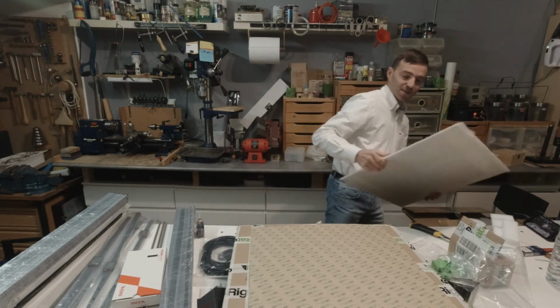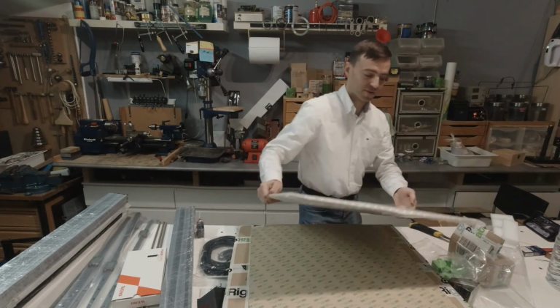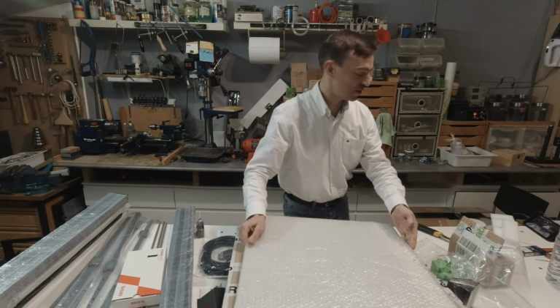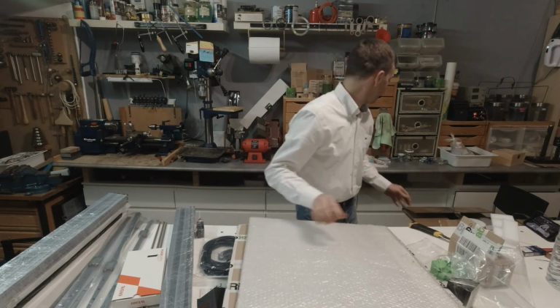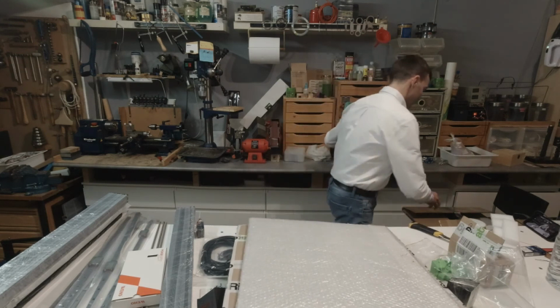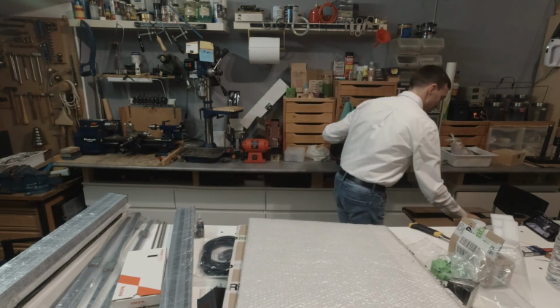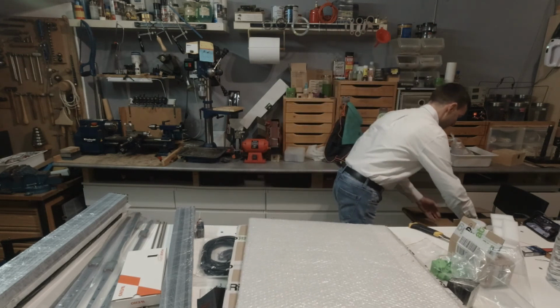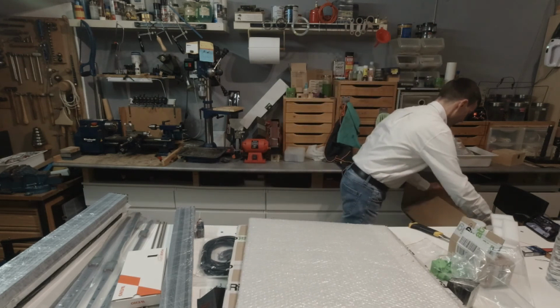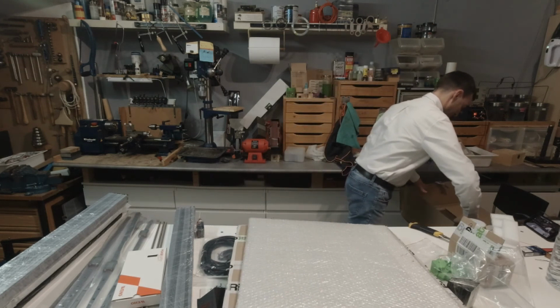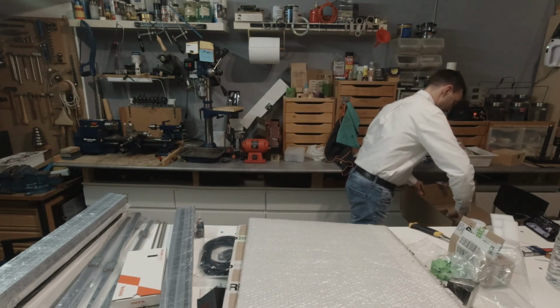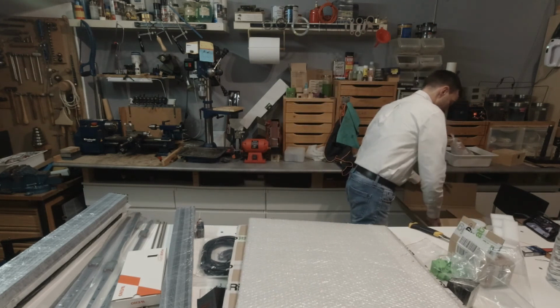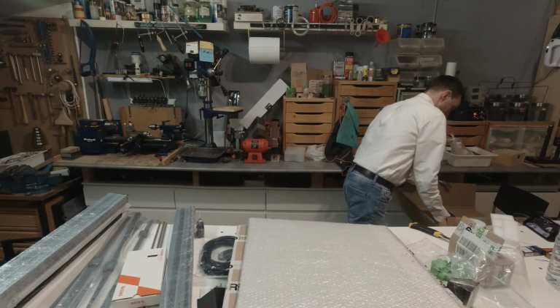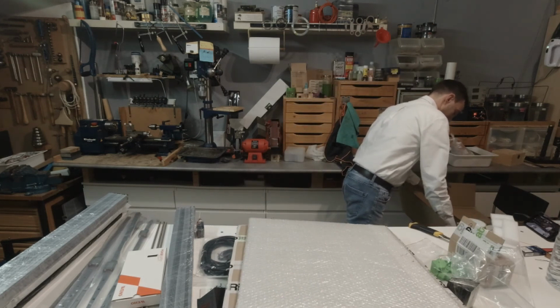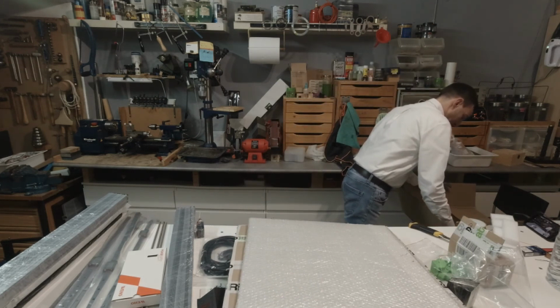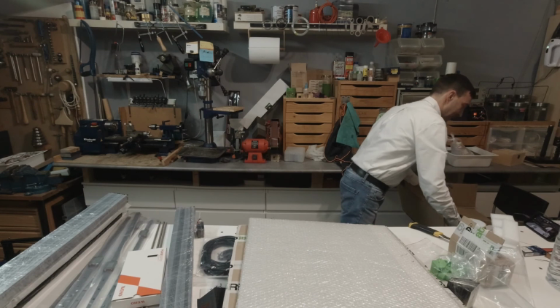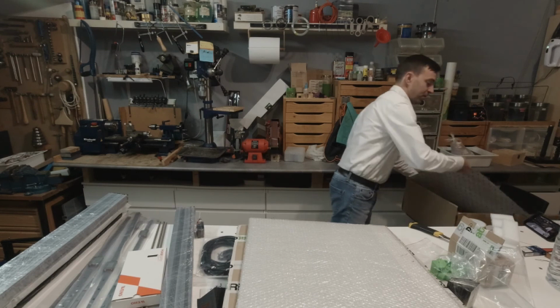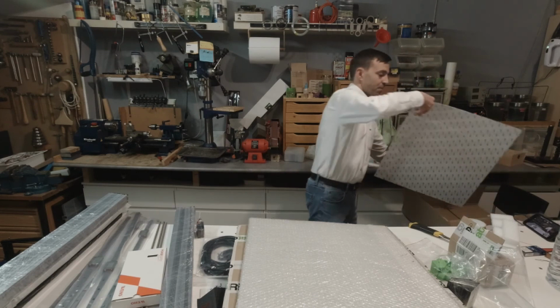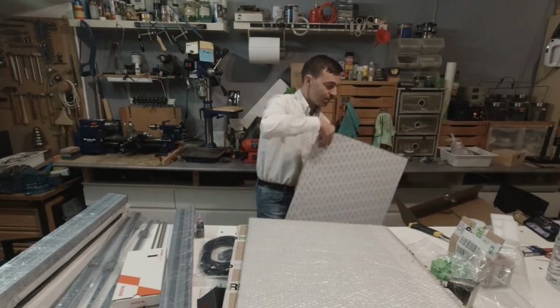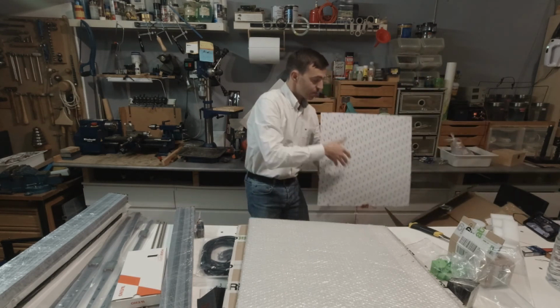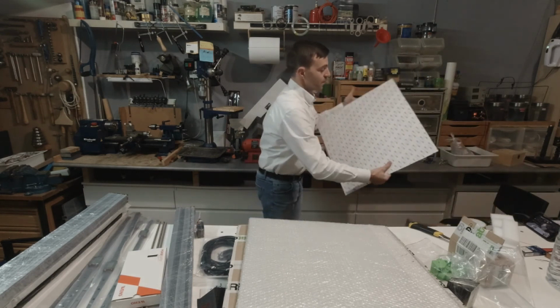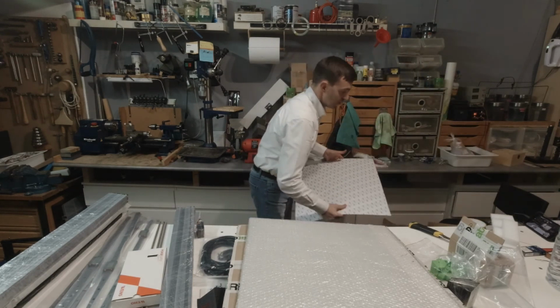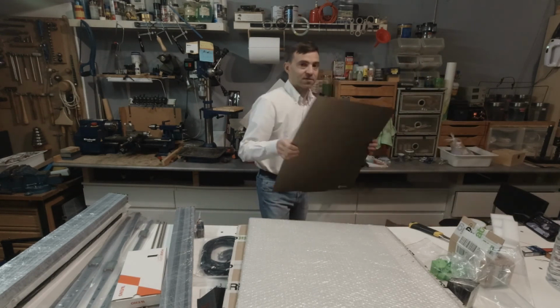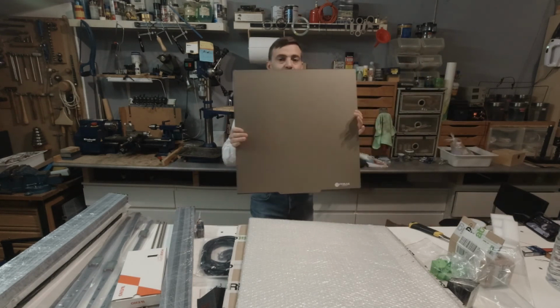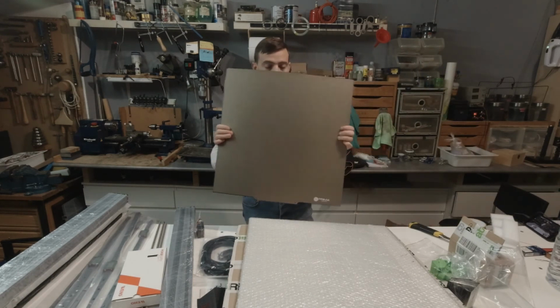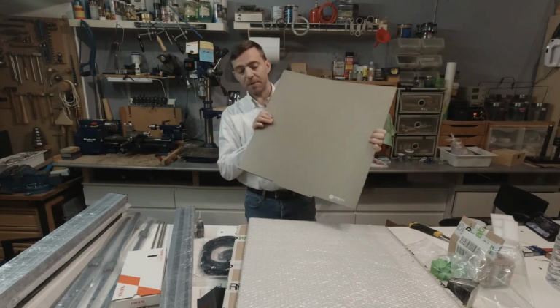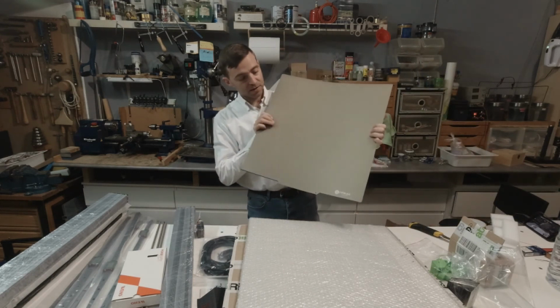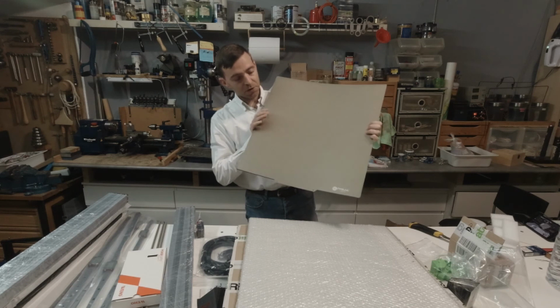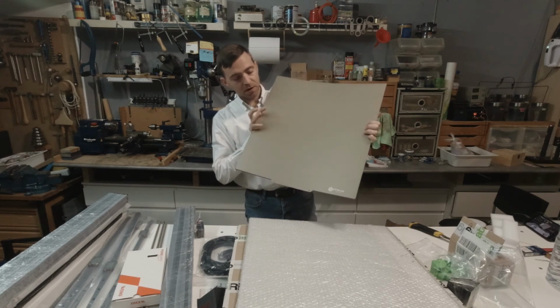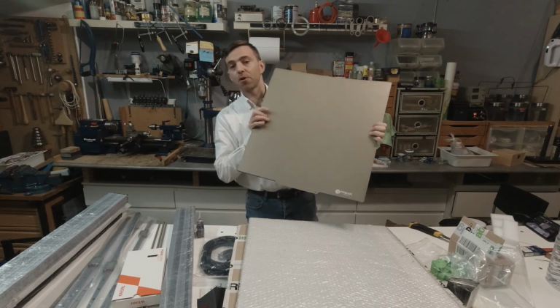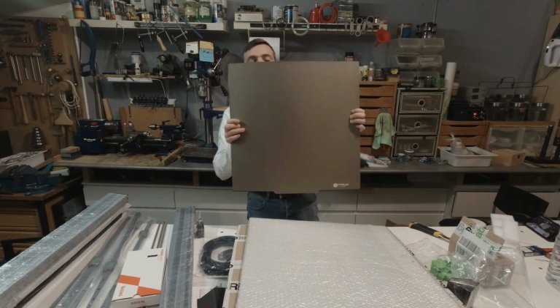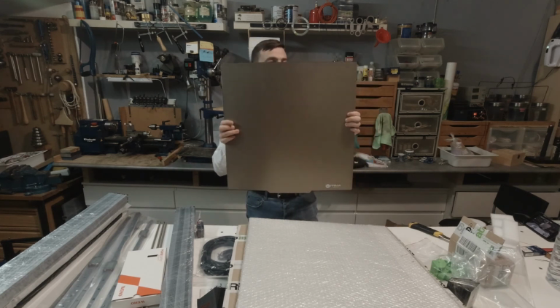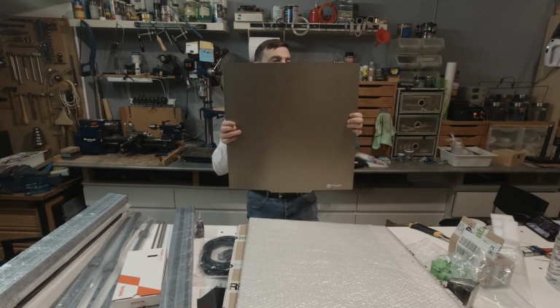And apart from this we have a Prima Creator flexible sheet bed with a powder-coated PEI surface.